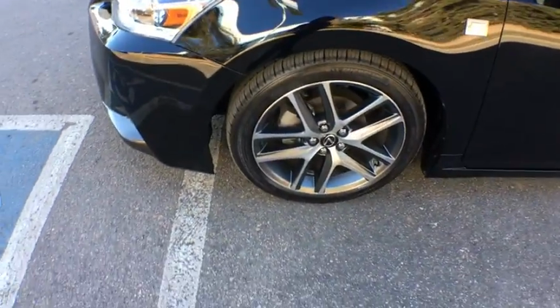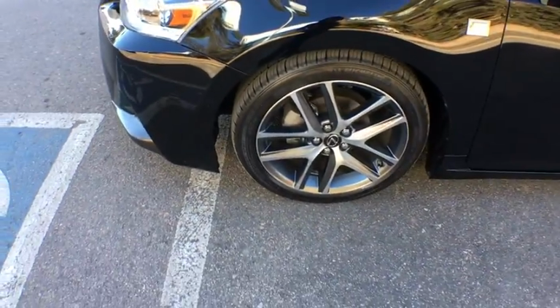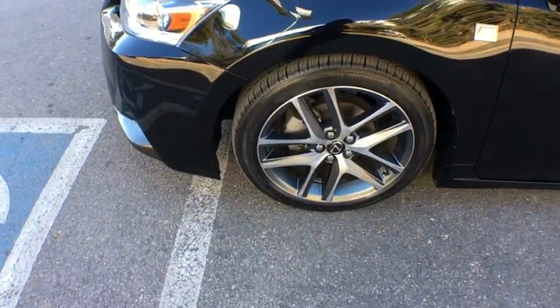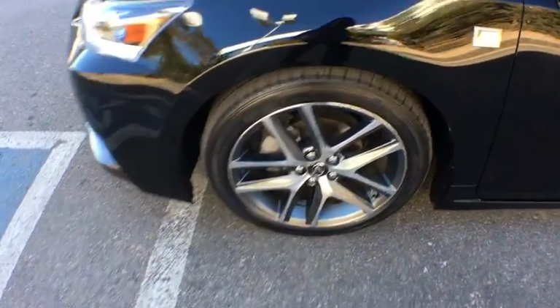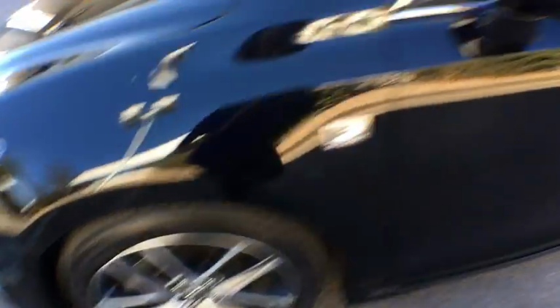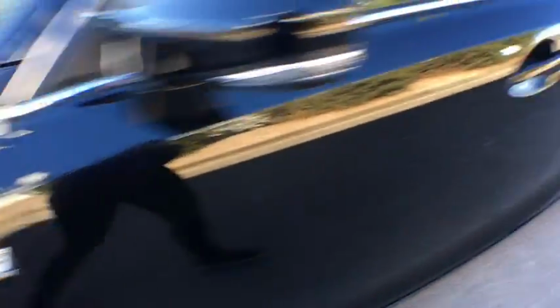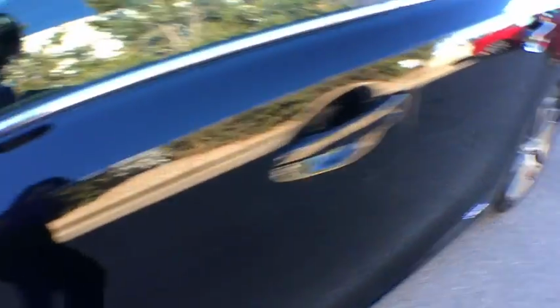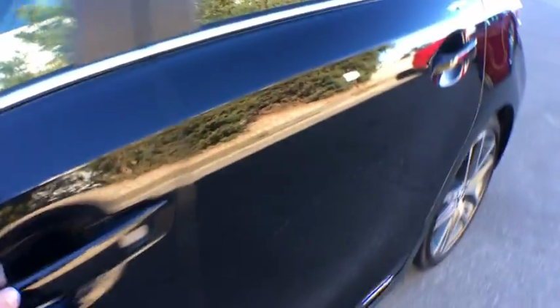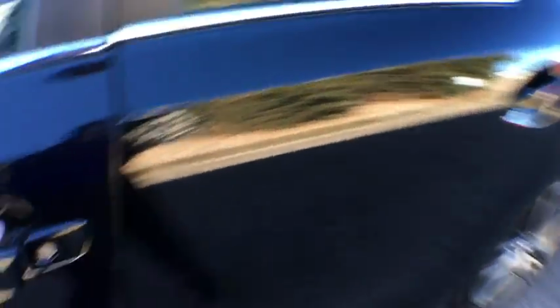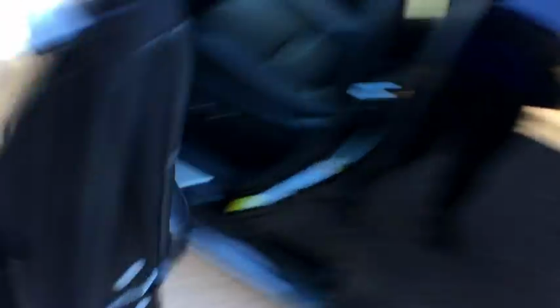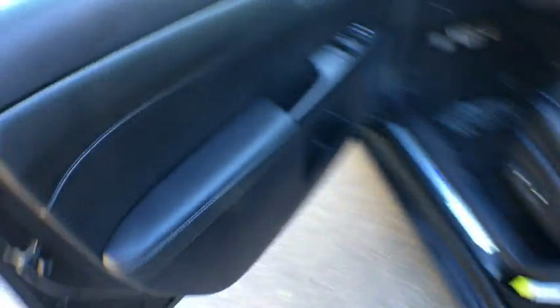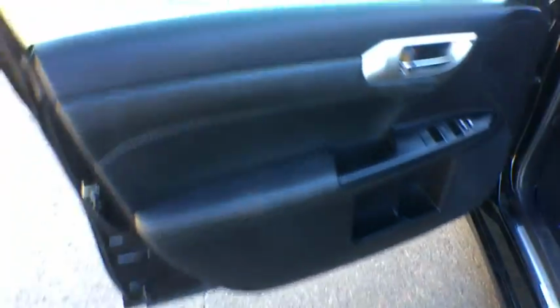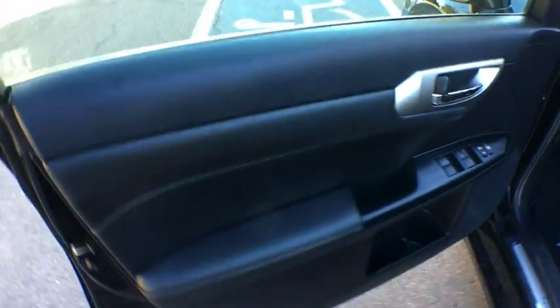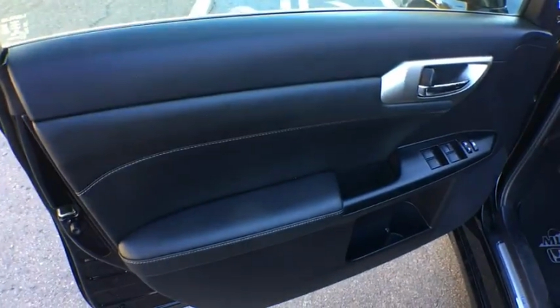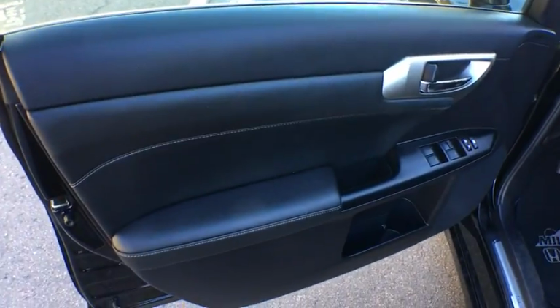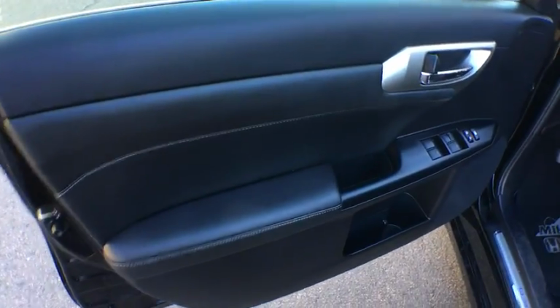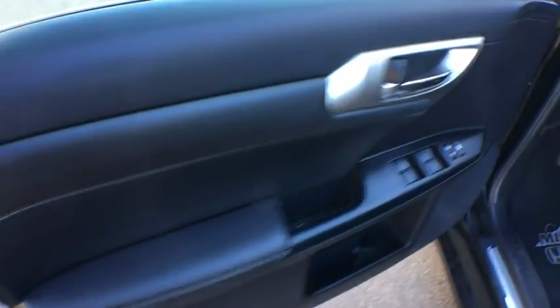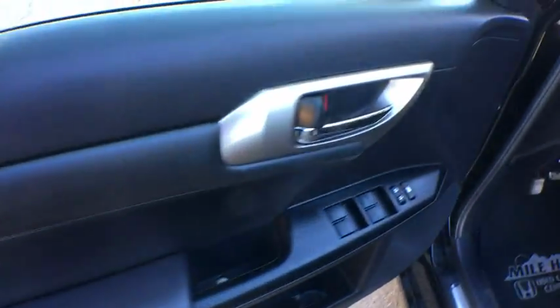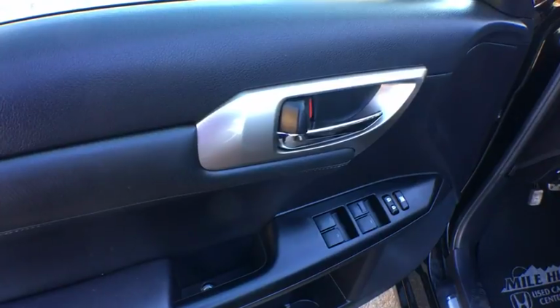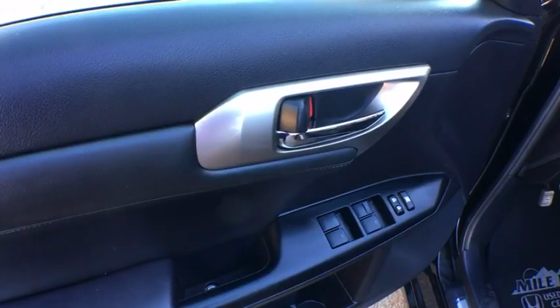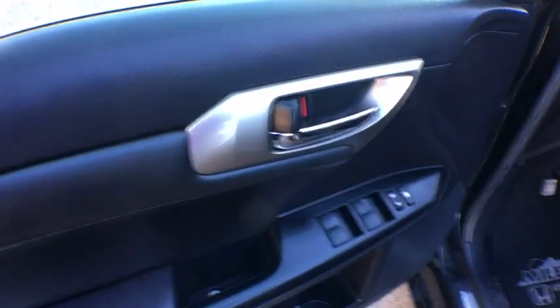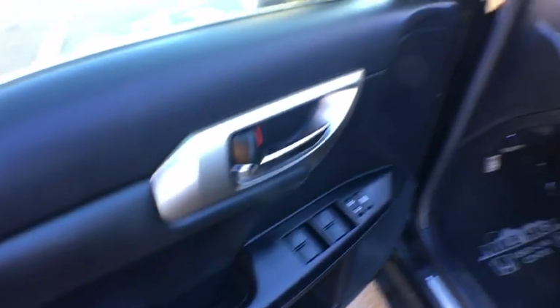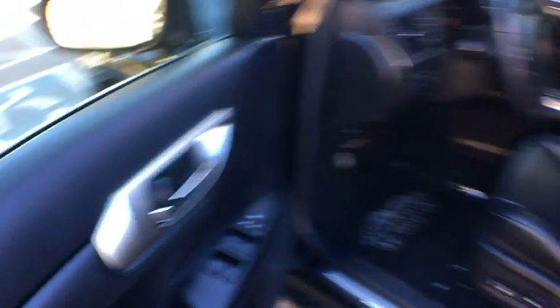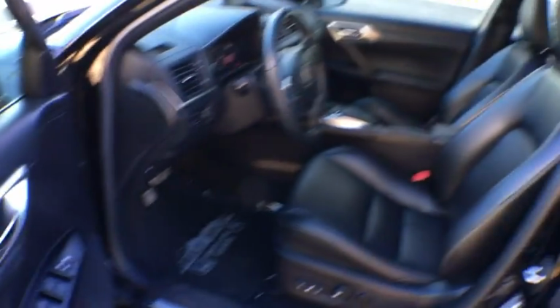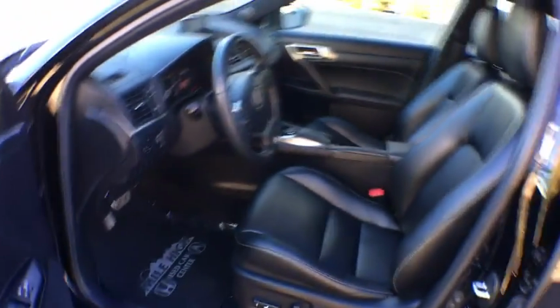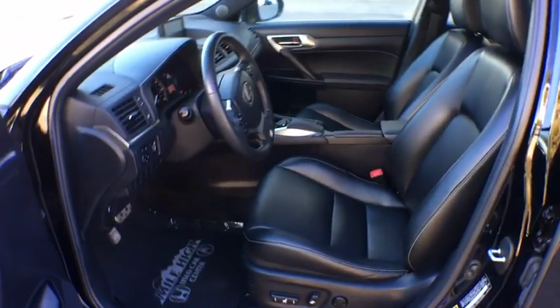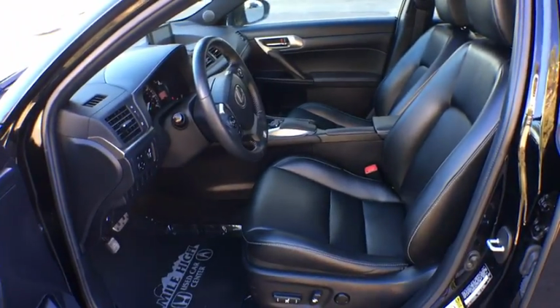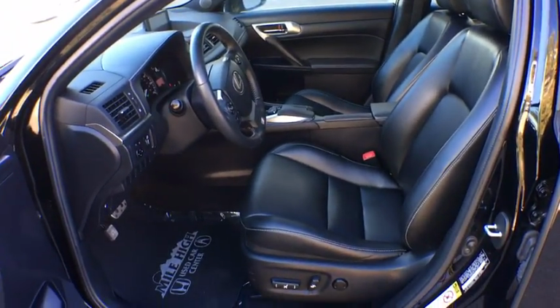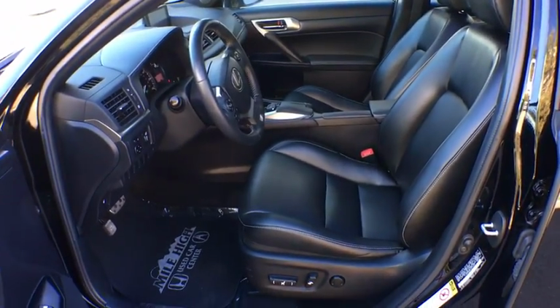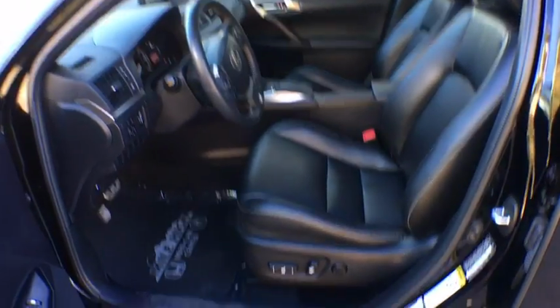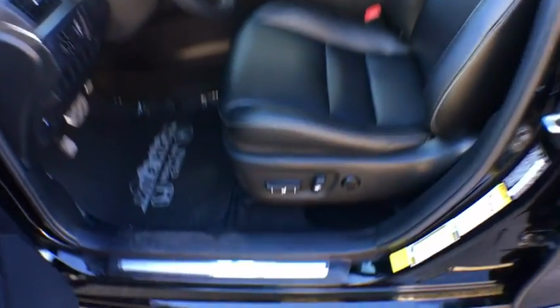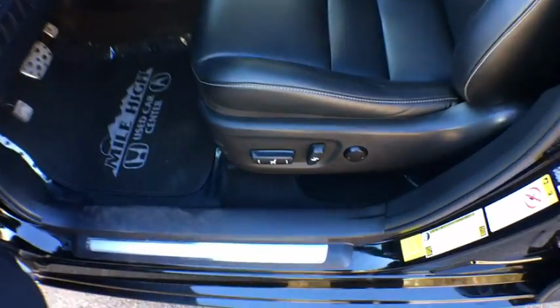Traction control, stability control, anti-lock braking system, keyless entry, steering wheel audio controls, Bluetooth, moonroof, leather wrapped steering wheel, adjustable steering wheel, power steering.